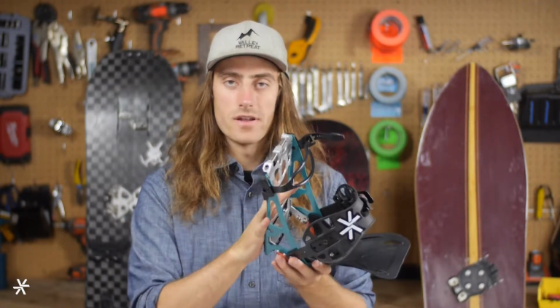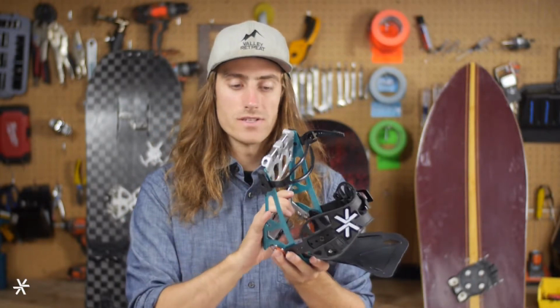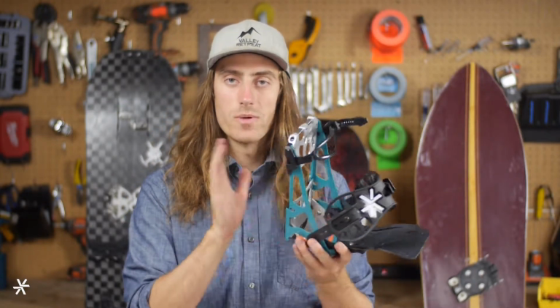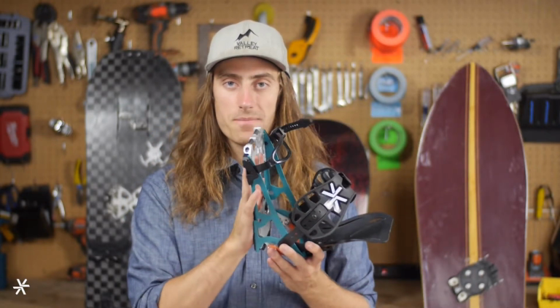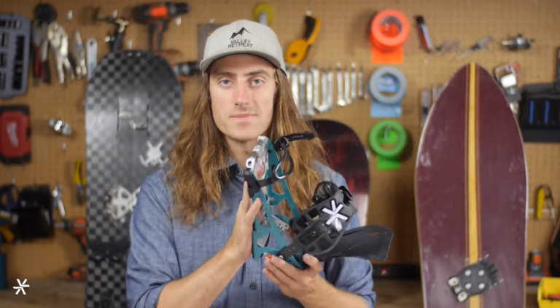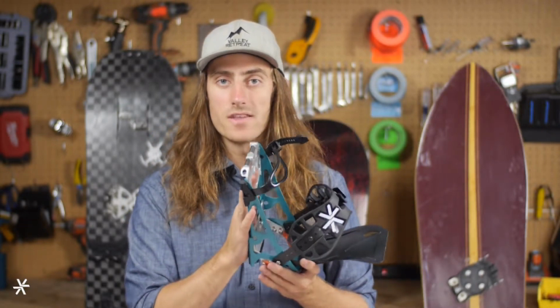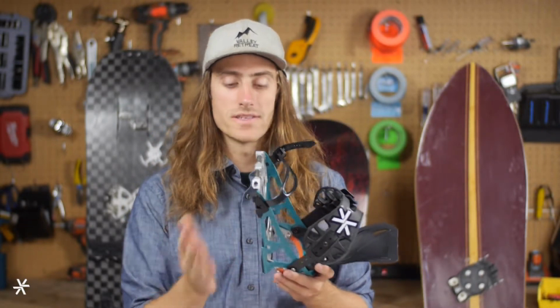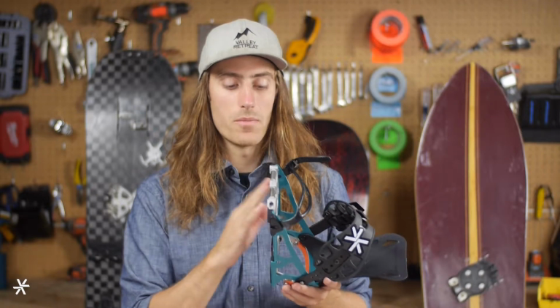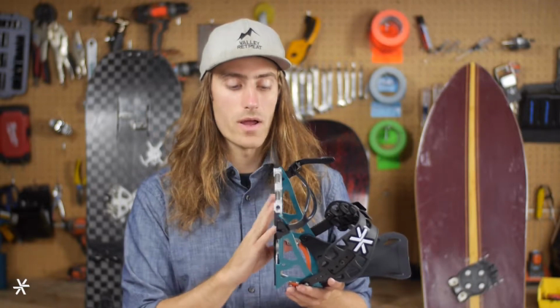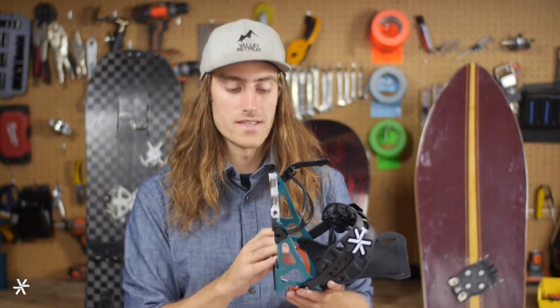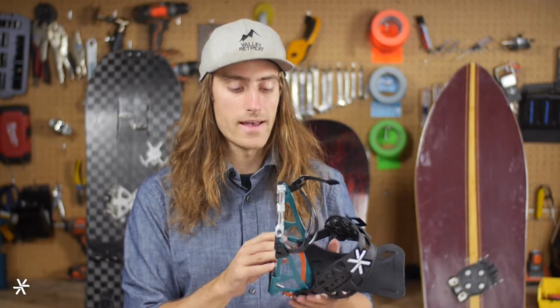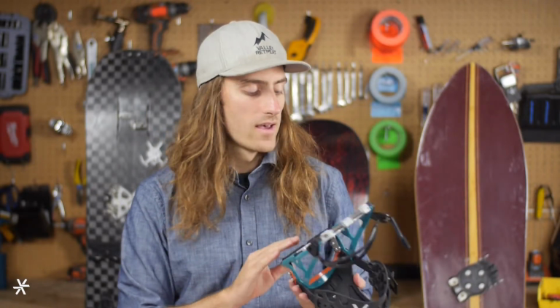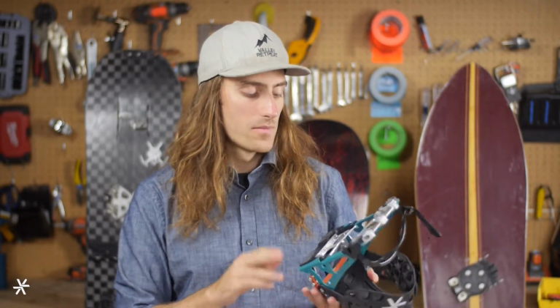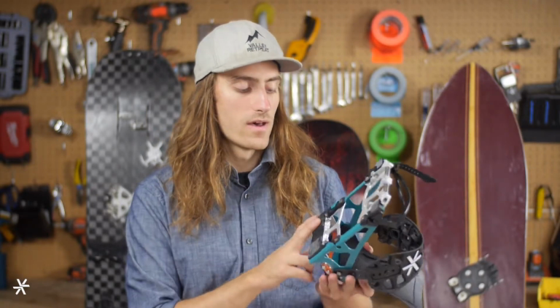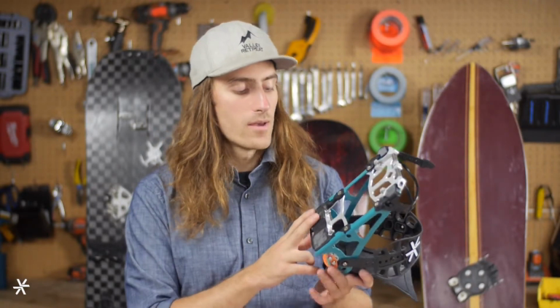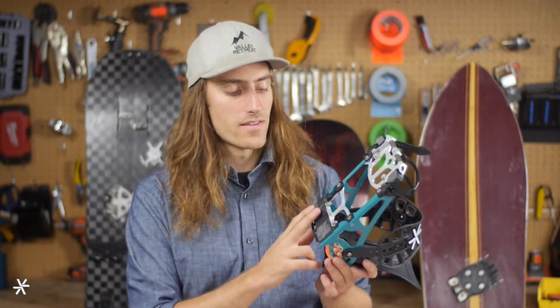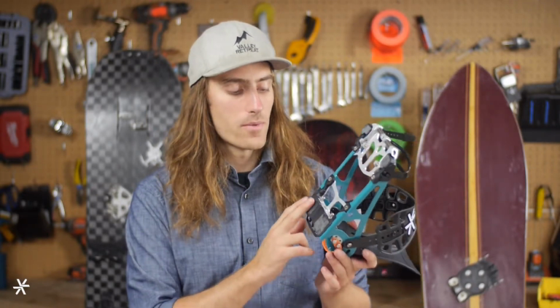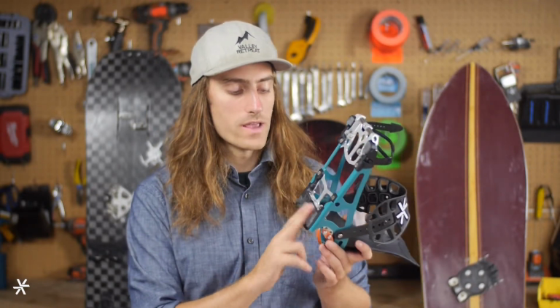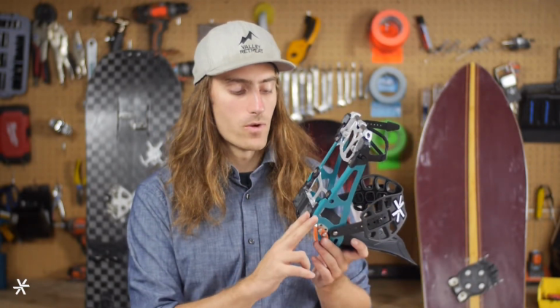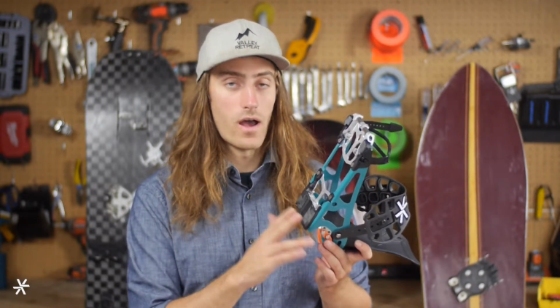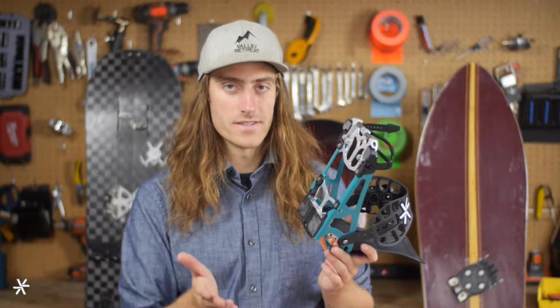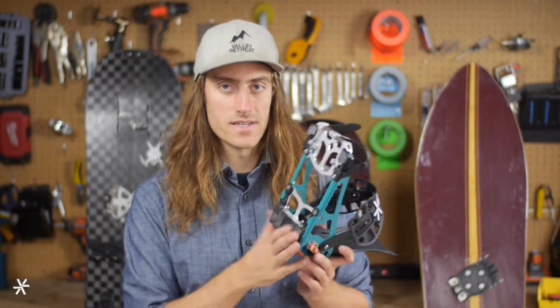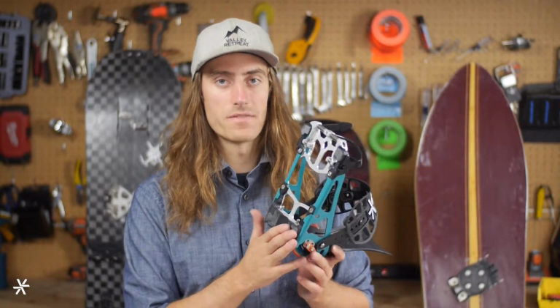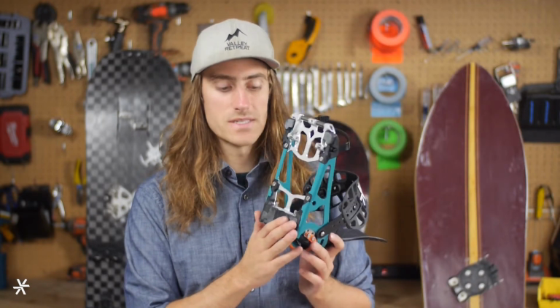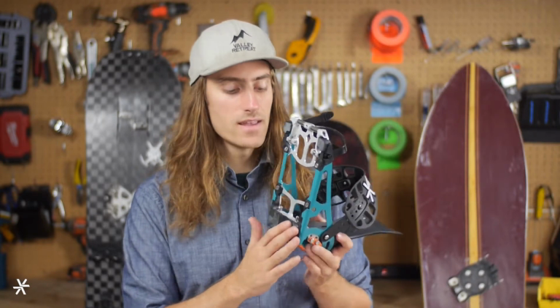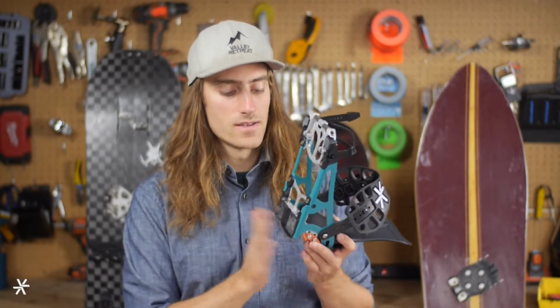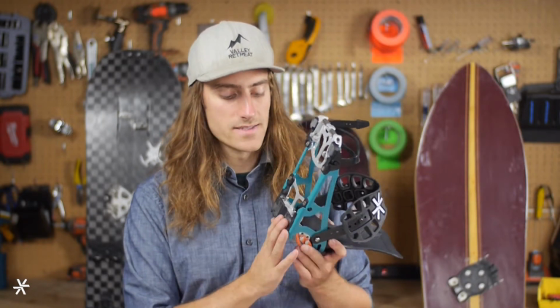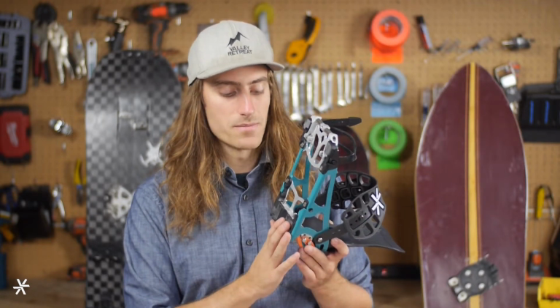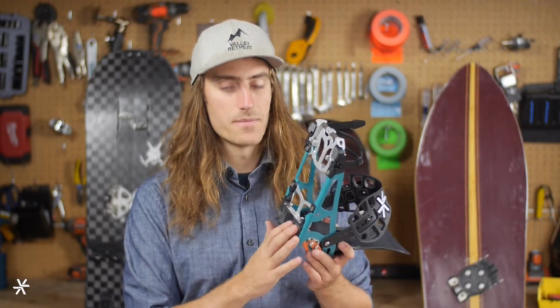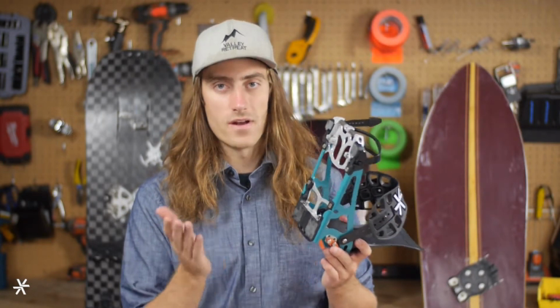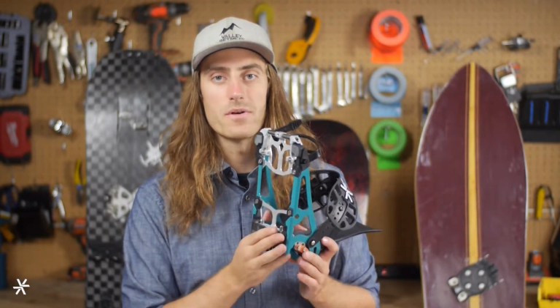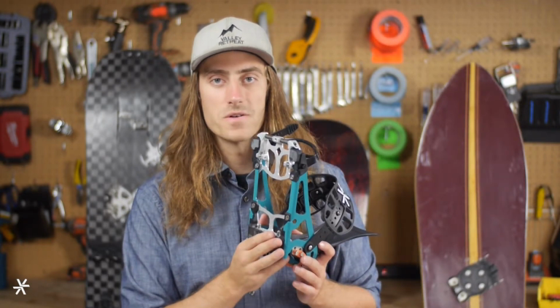These bindings also have our neoprene pads on the bottom and our damping architecture, so you're going to notice a little more damping on this binding than on previous Prime ones. The pads on the bottom are great for preventing snow from sticking — ice and snow doesn't build up — so you'll be happy while you're out touring.